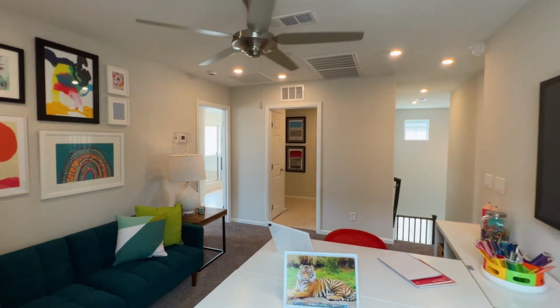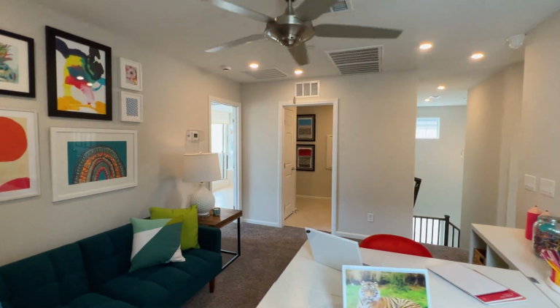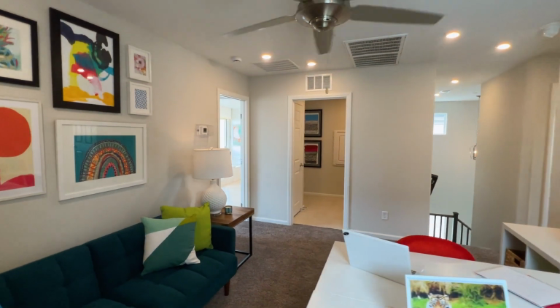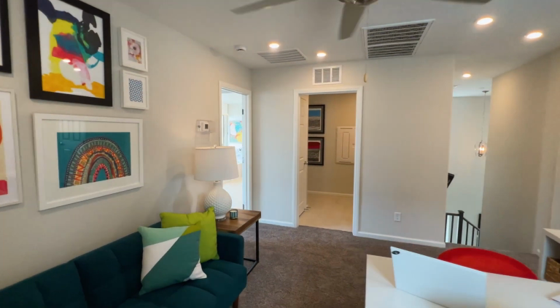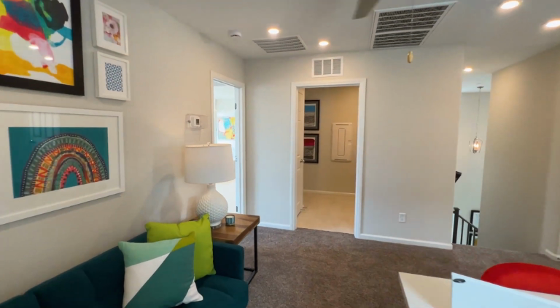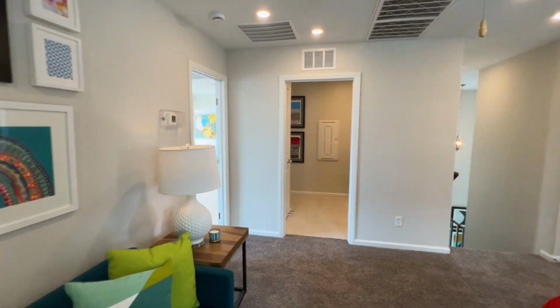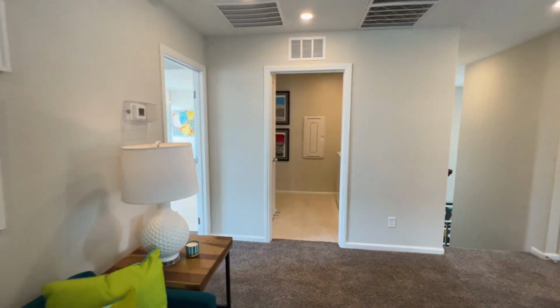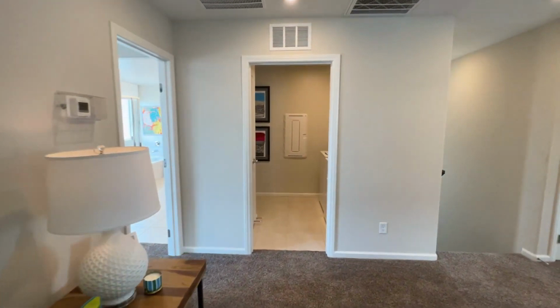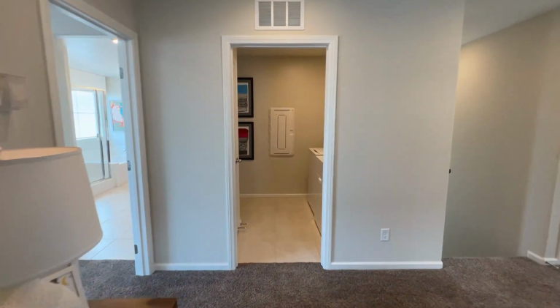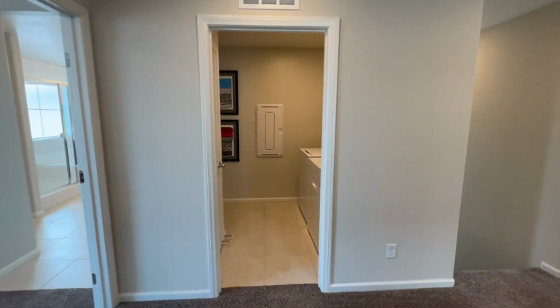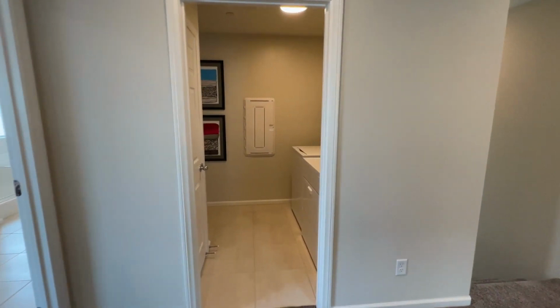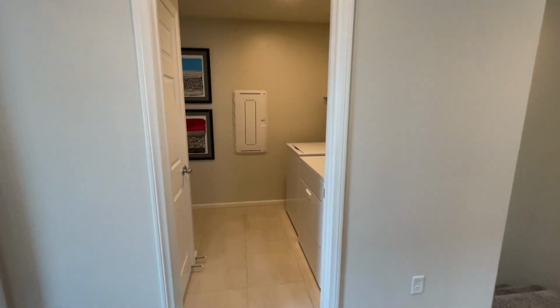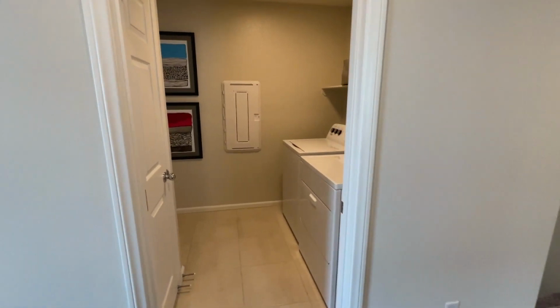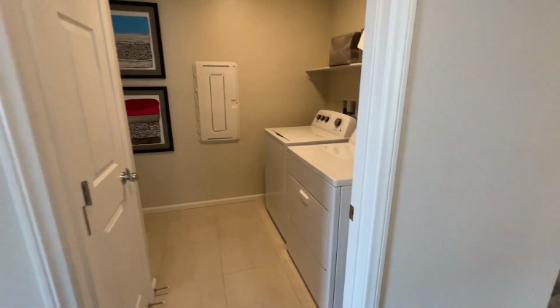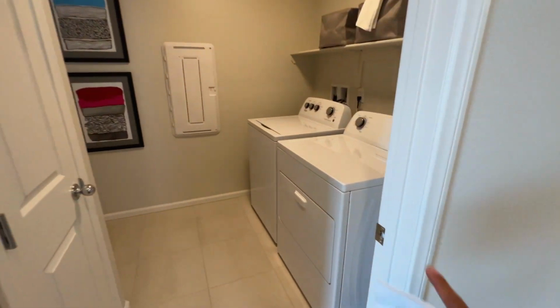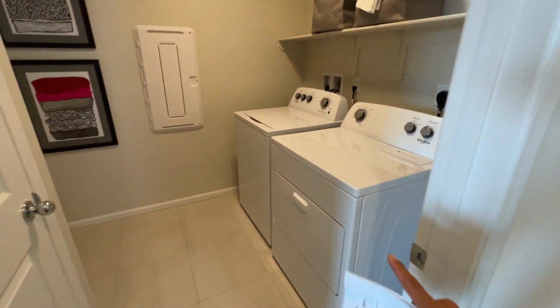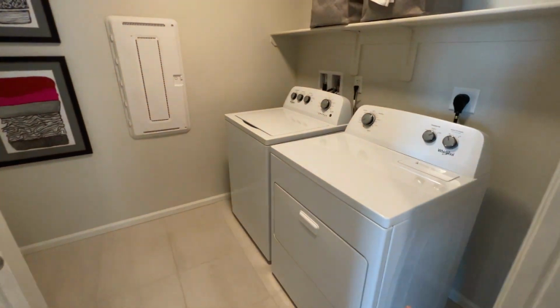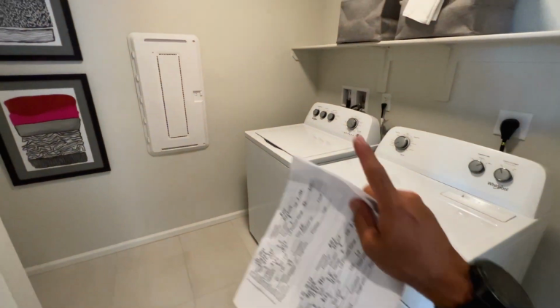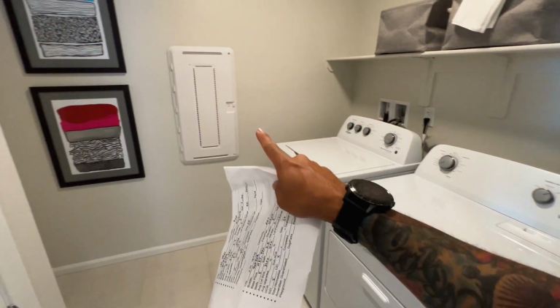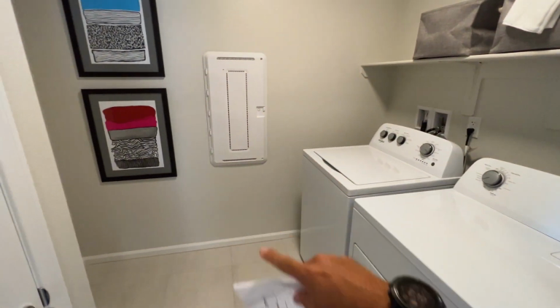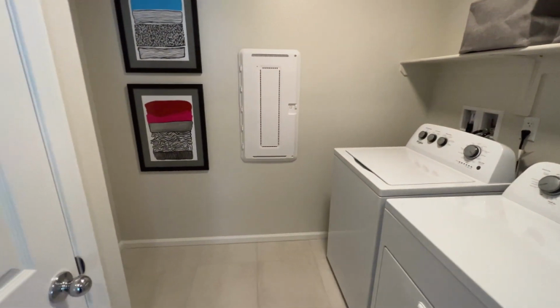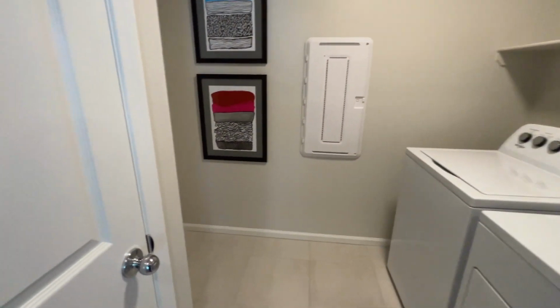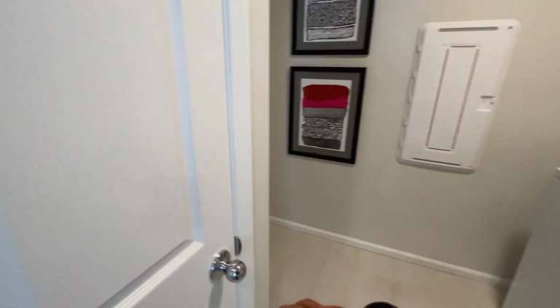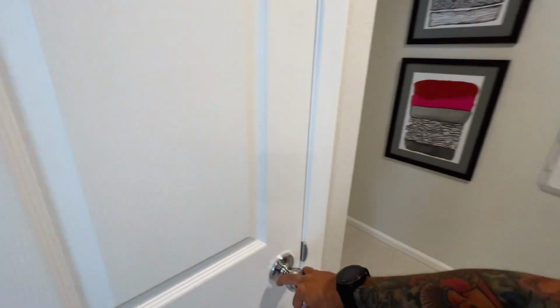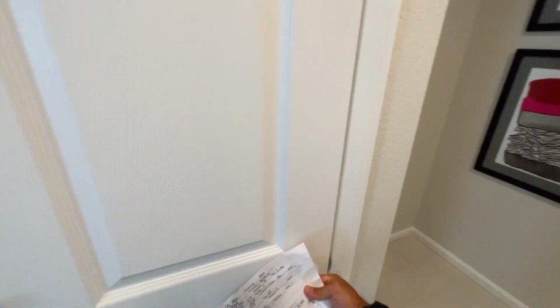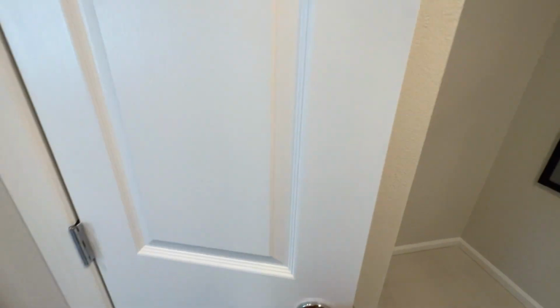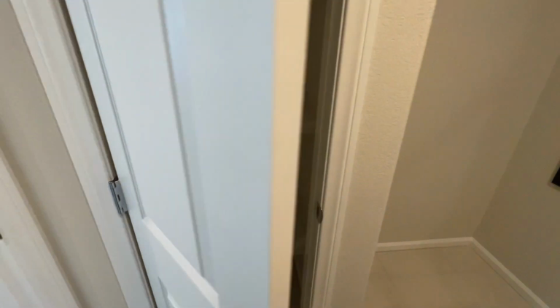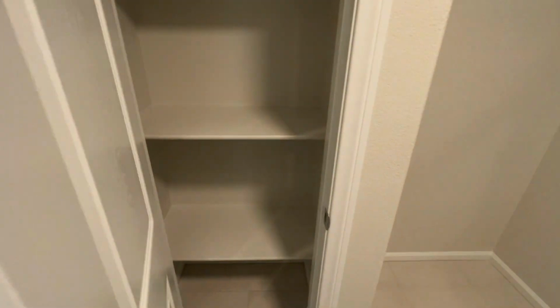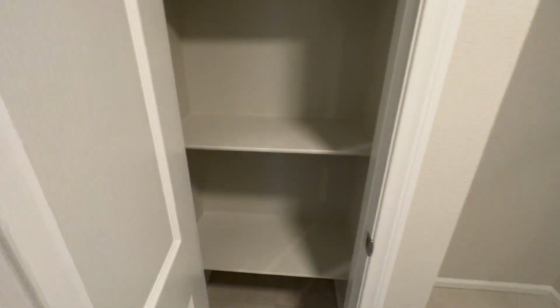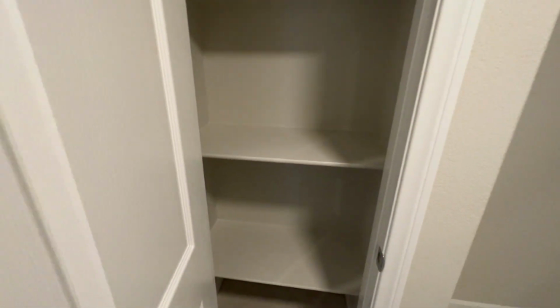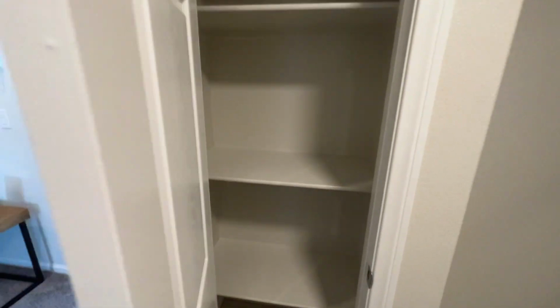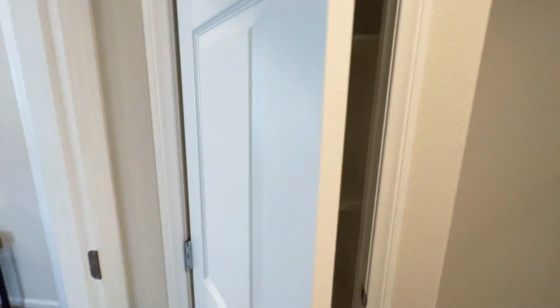Directly across from where I'm standing, you have the laundry room, which has your washer, dryer, utility box right in front, and the linen closet right here.